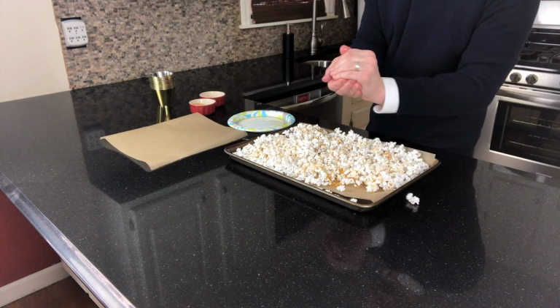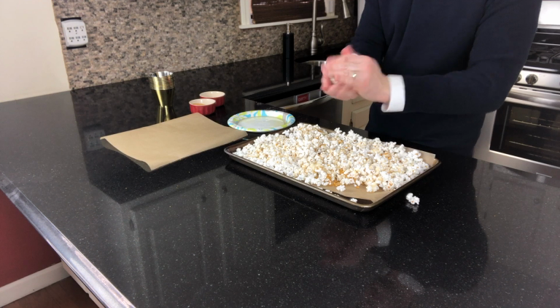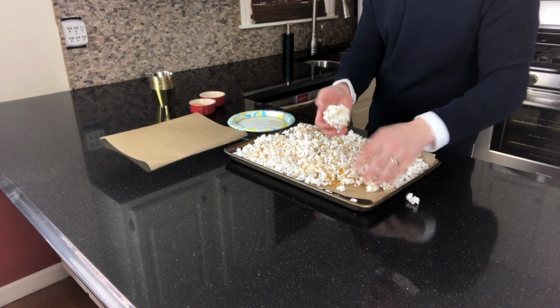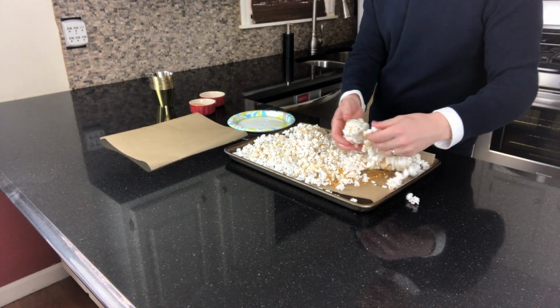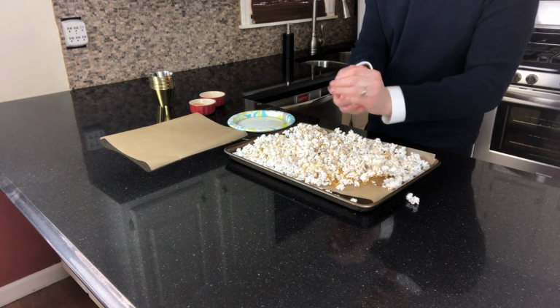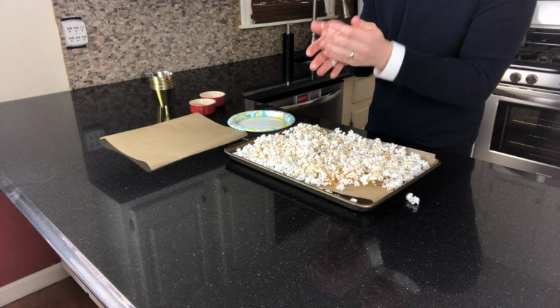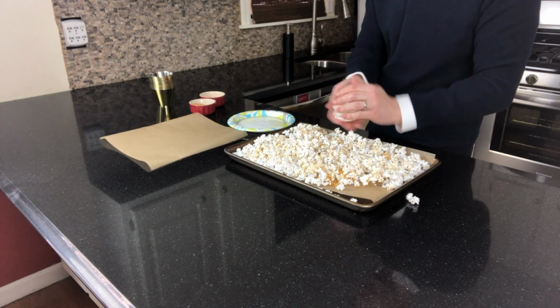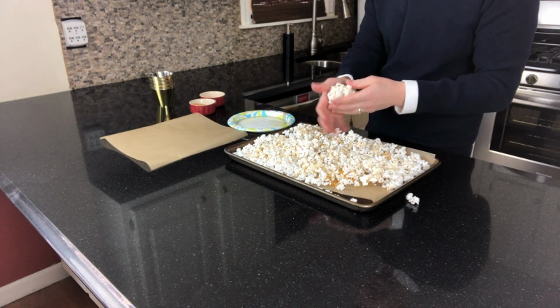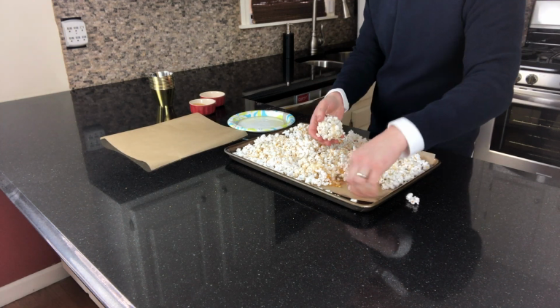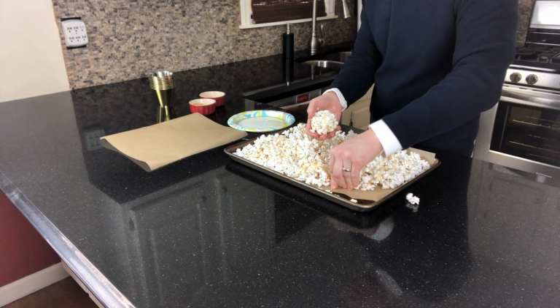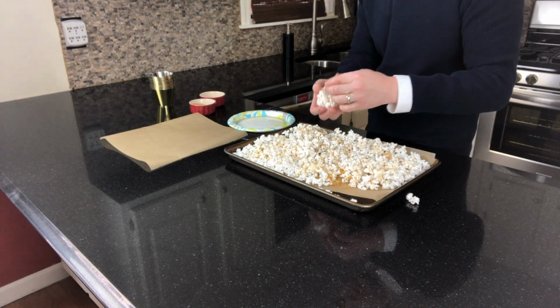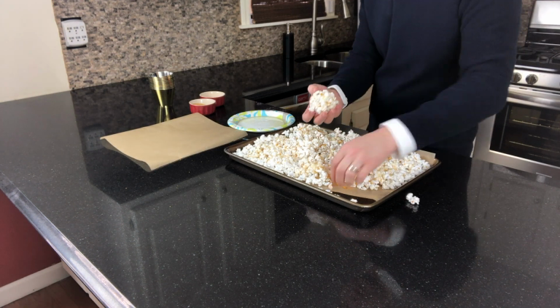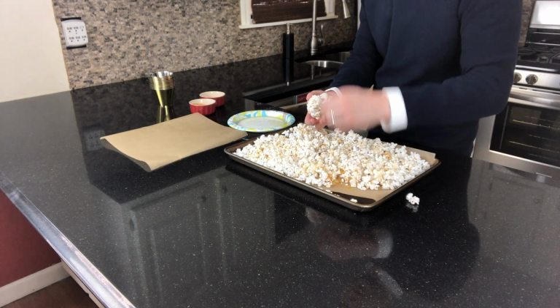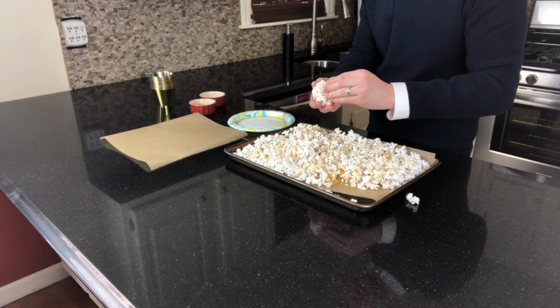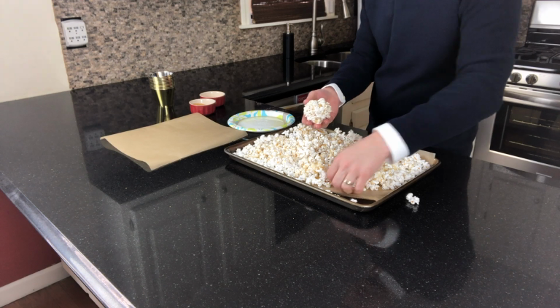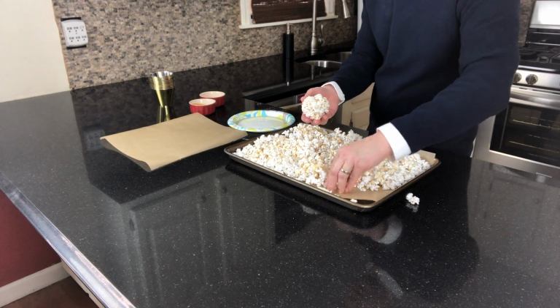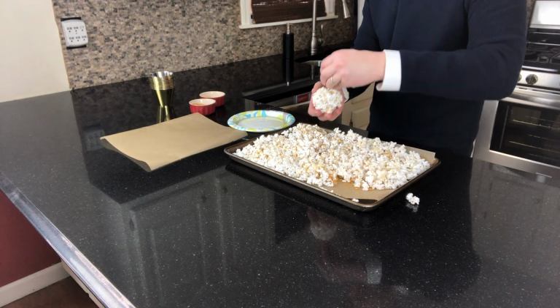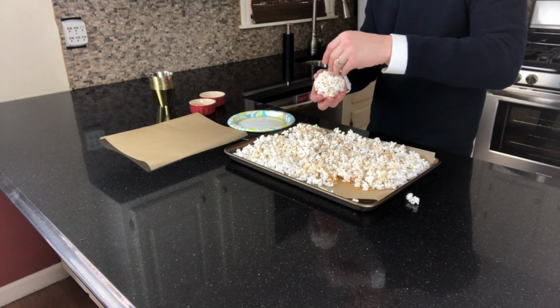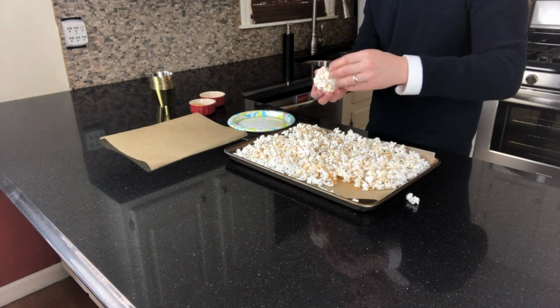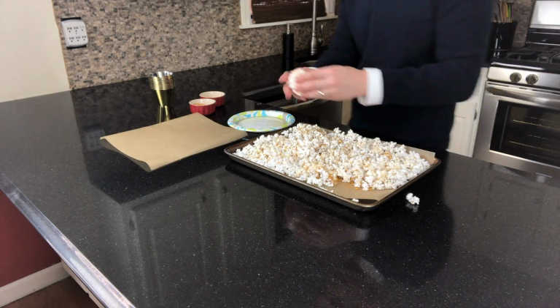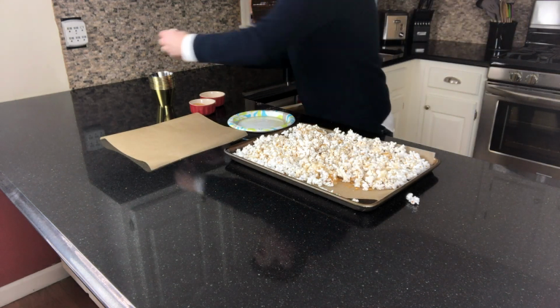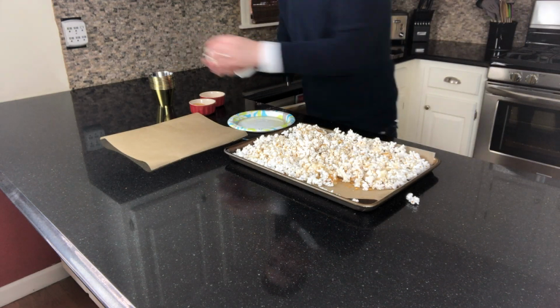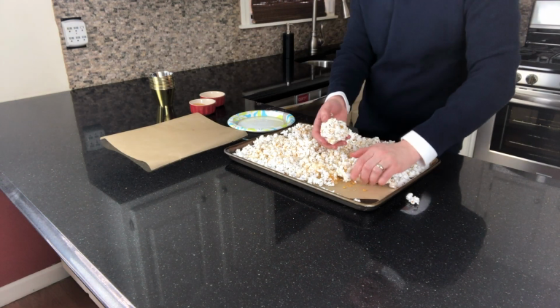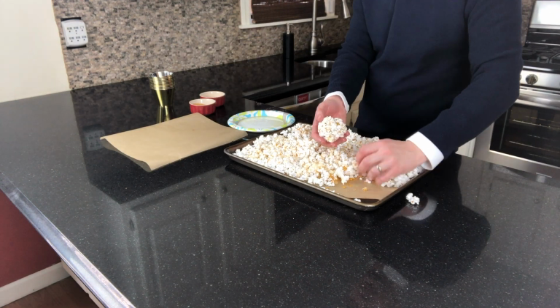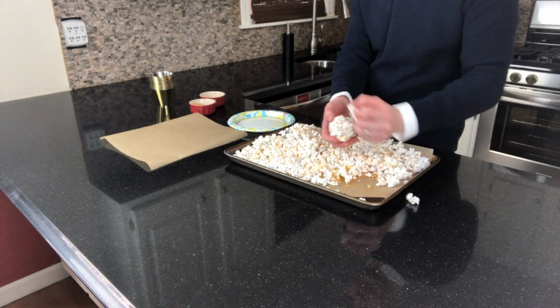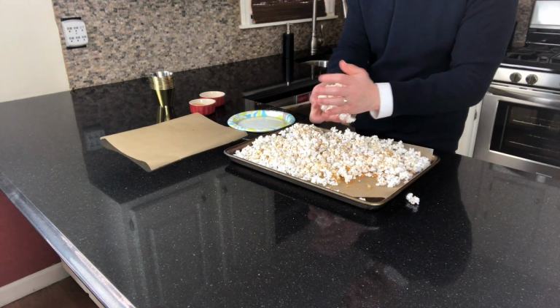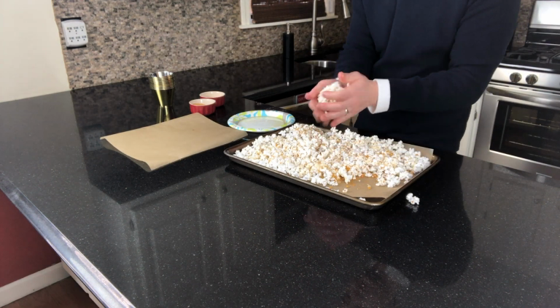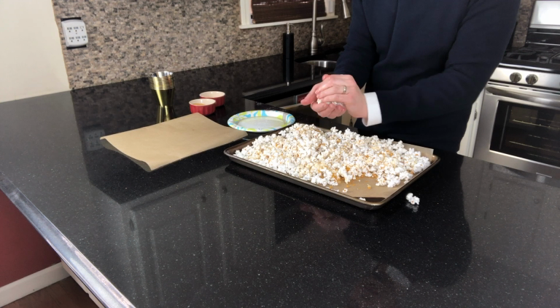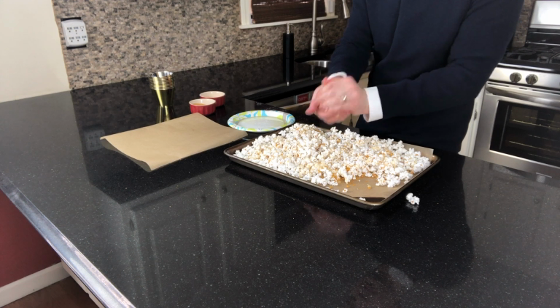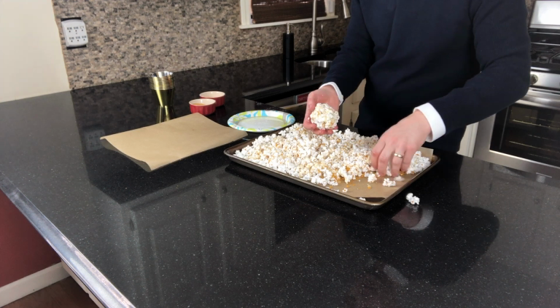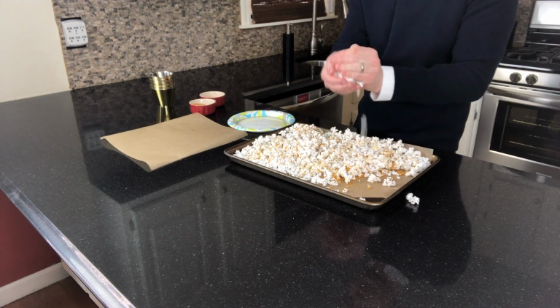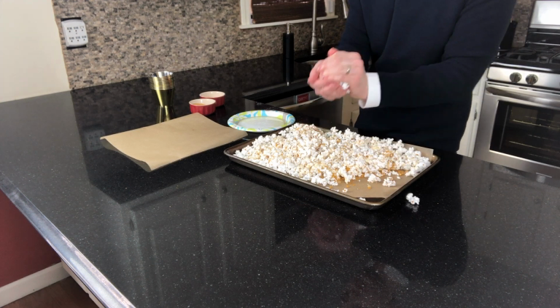The trick here is you don't want the popcorn to stick to your fingers, so I'd recommend using a little bit of olive oil on your hands just to make sure that they don't stick. And then we're going to form little balls that we're going to set down into our gold cups.